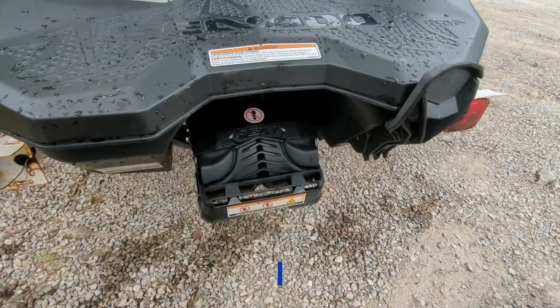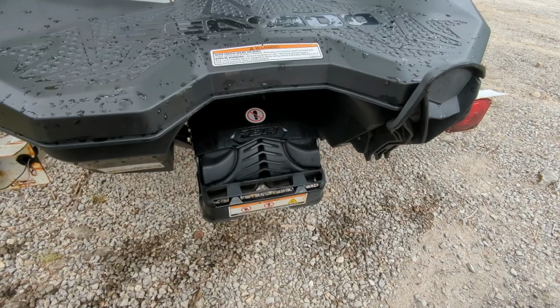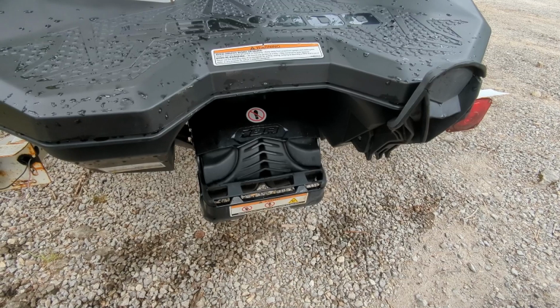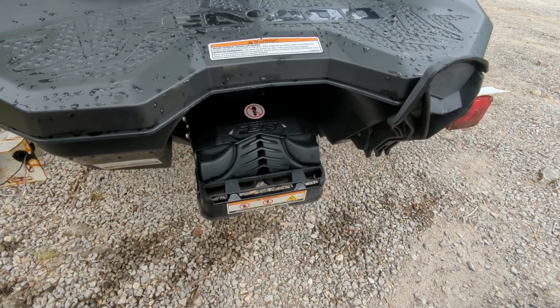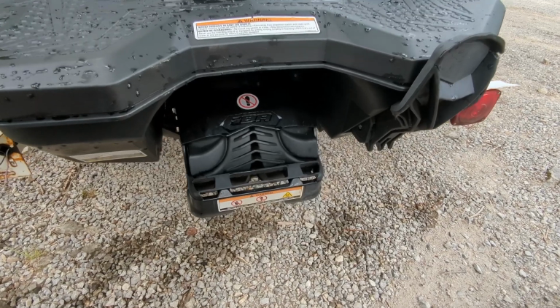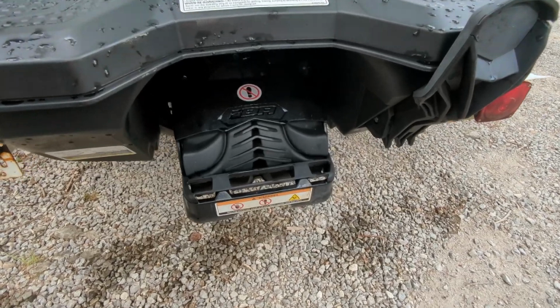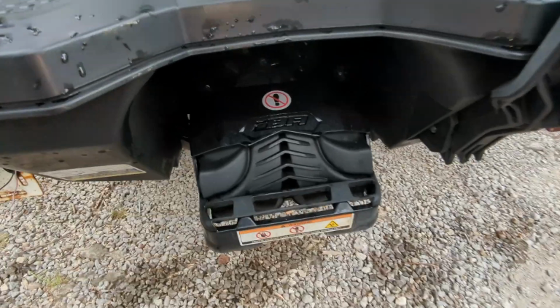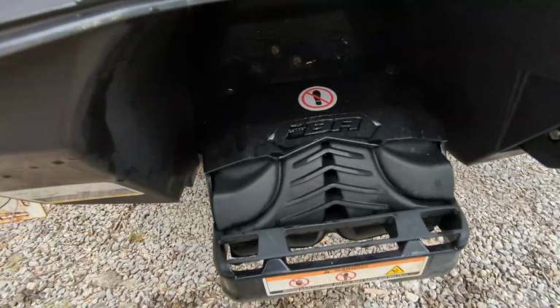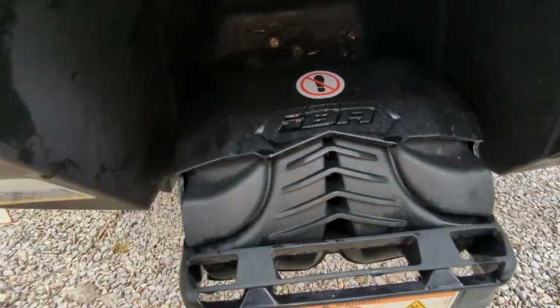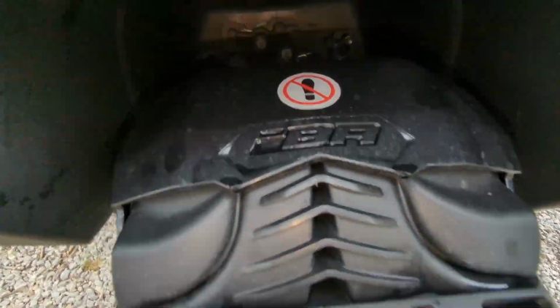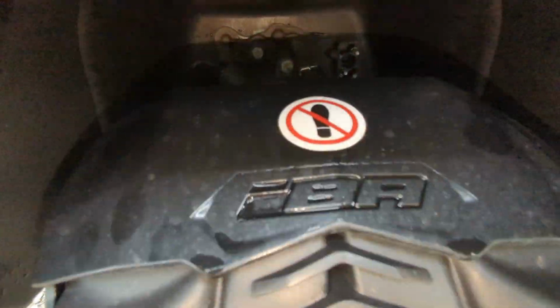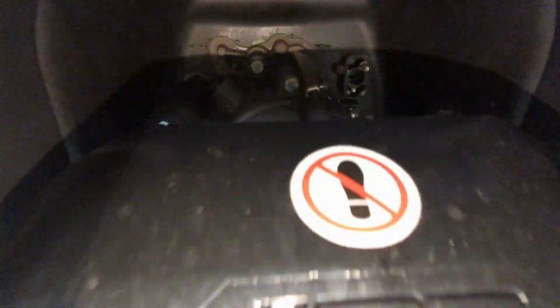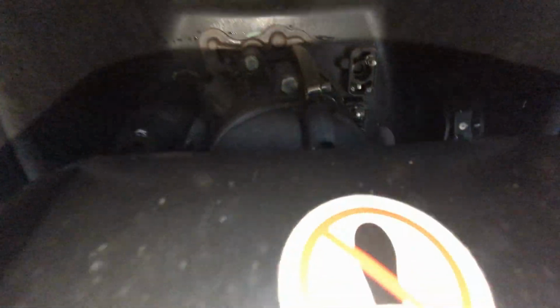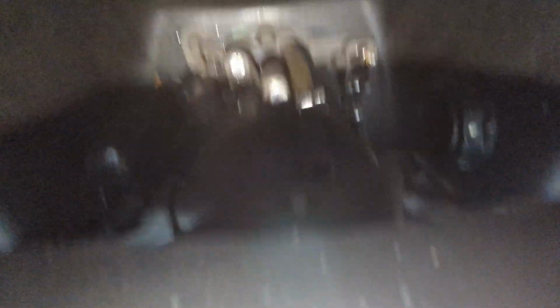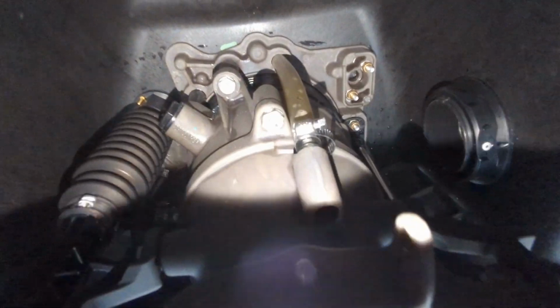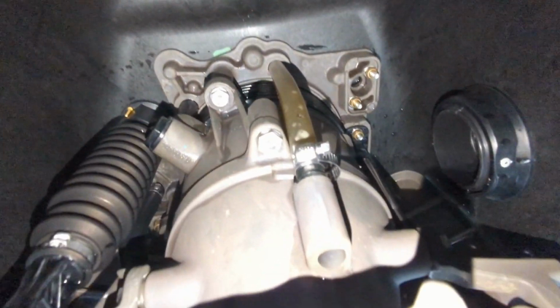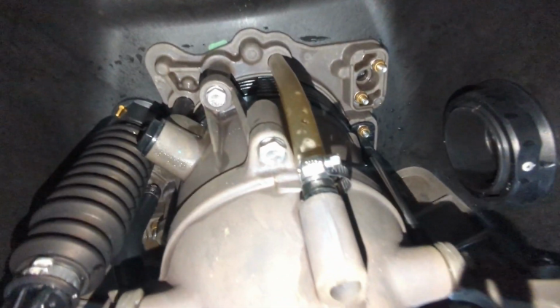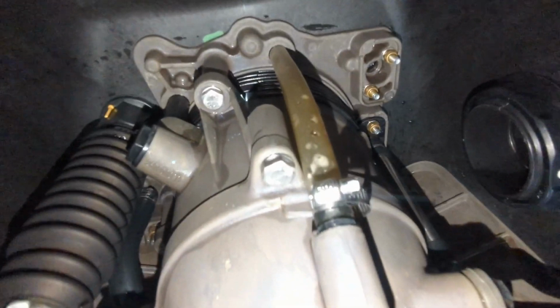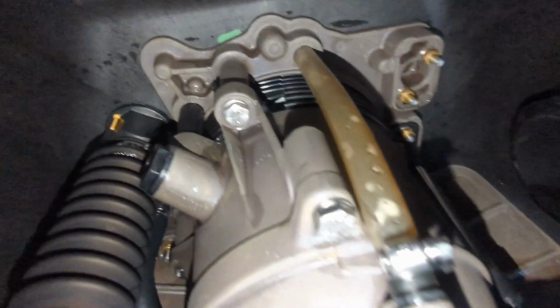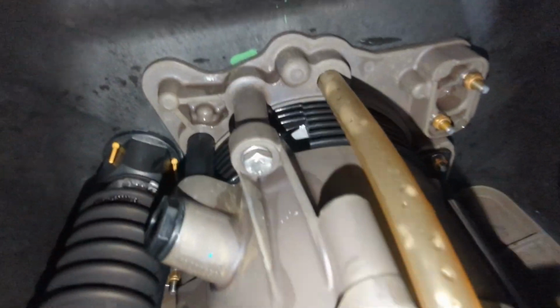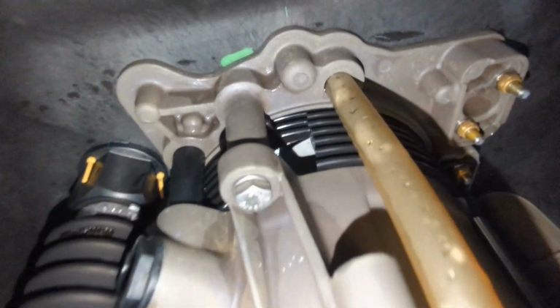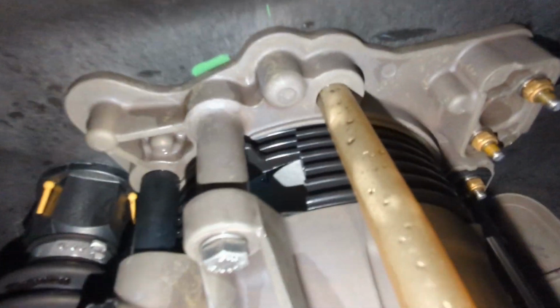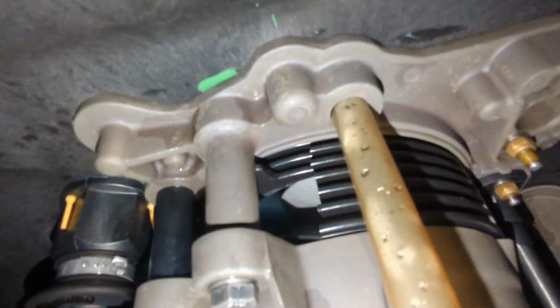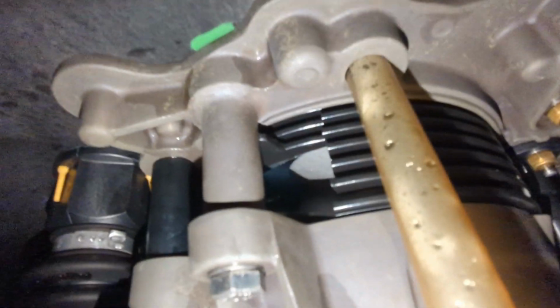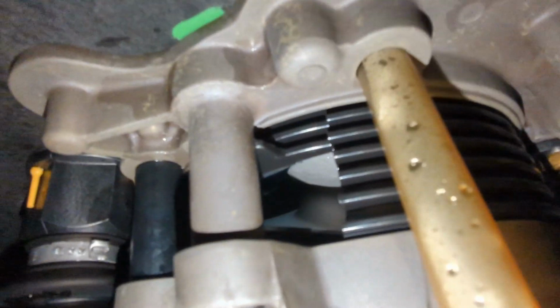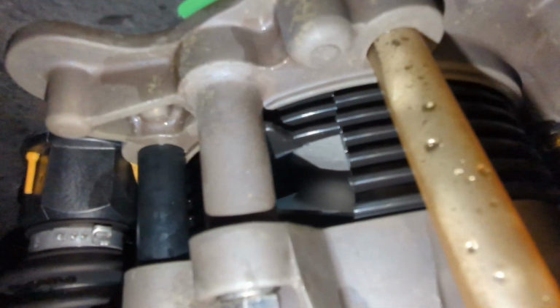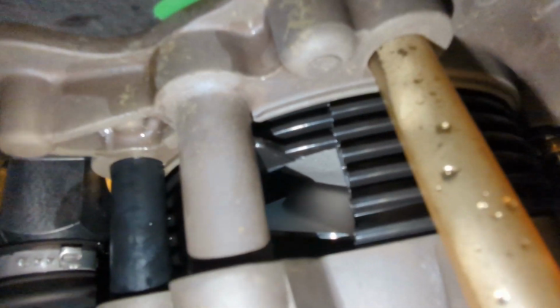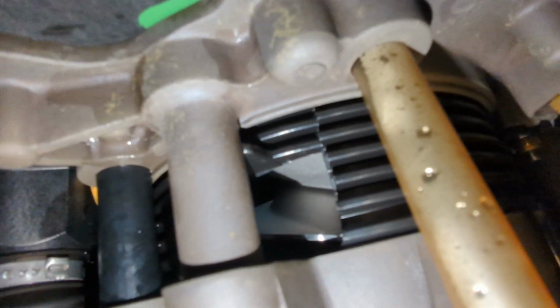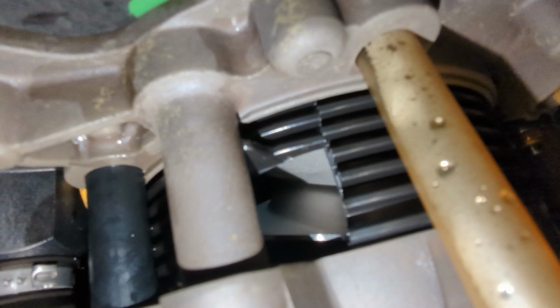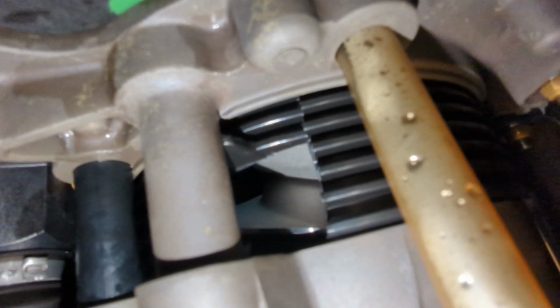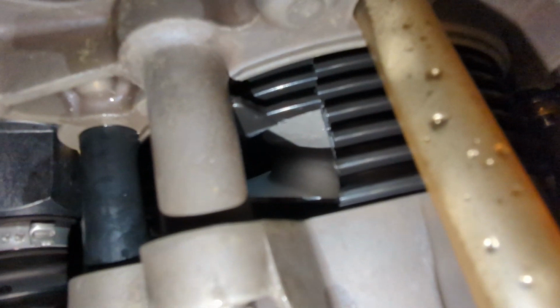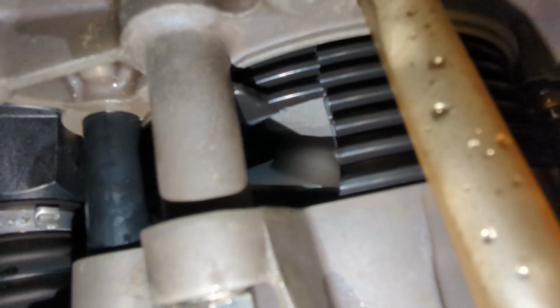A quick visual inspection is often very telling on a Spark wear ring issue. Using my phone to record a video up in the pump tunnel, you can clearly see this wear ring has a large chunk missing.